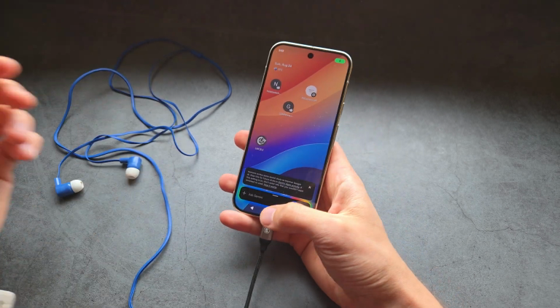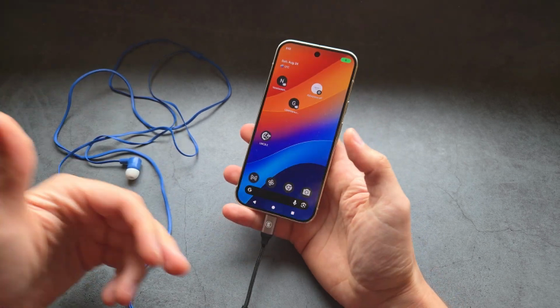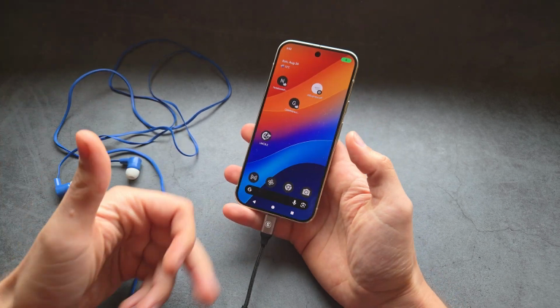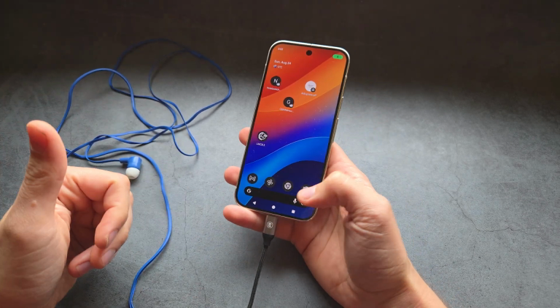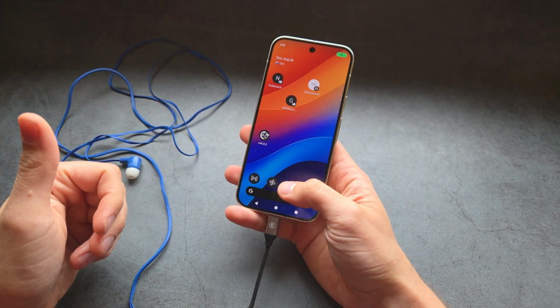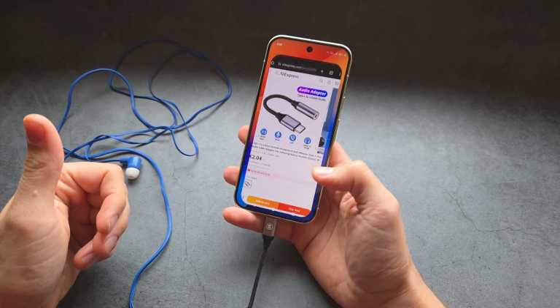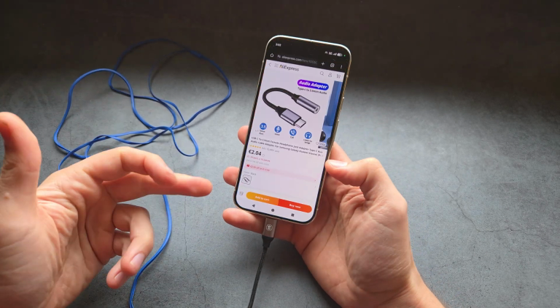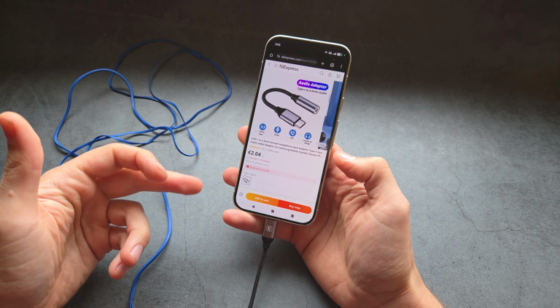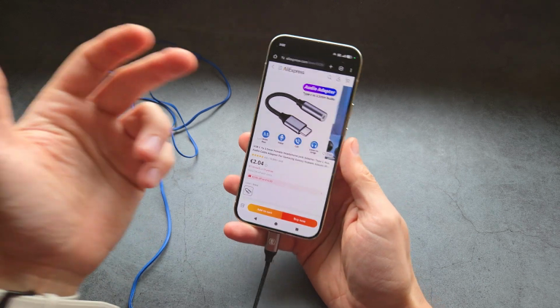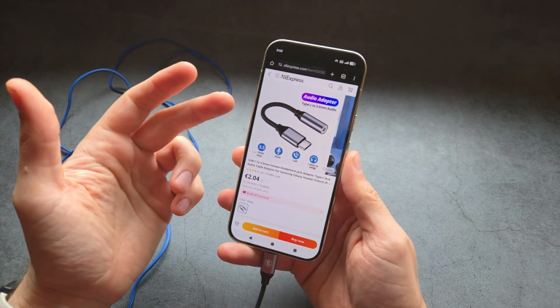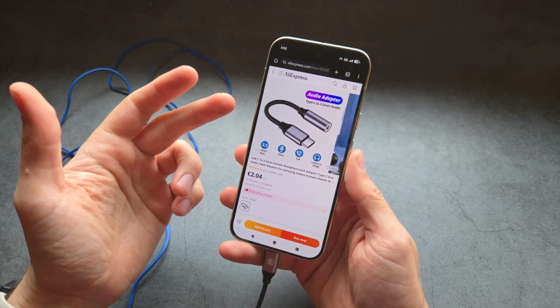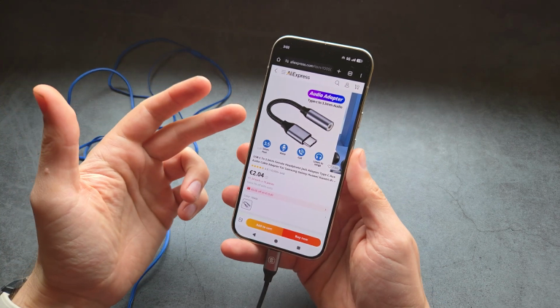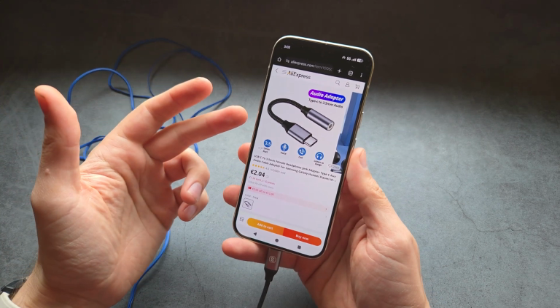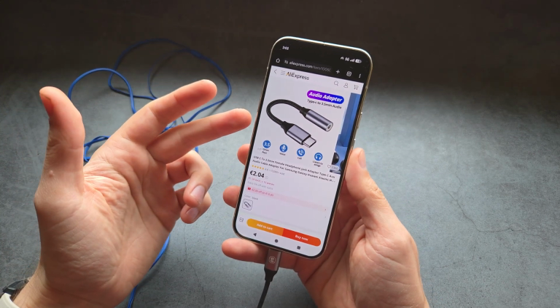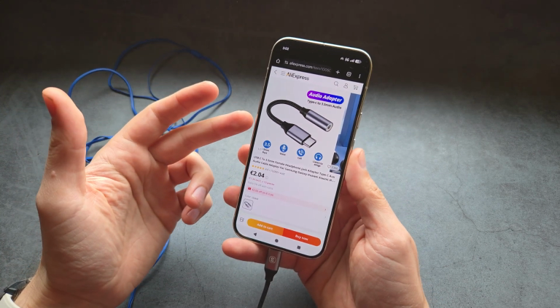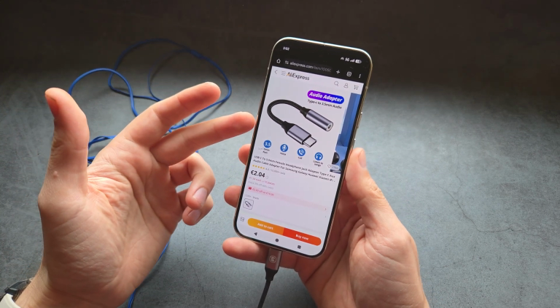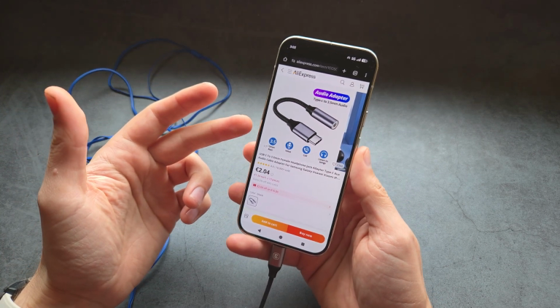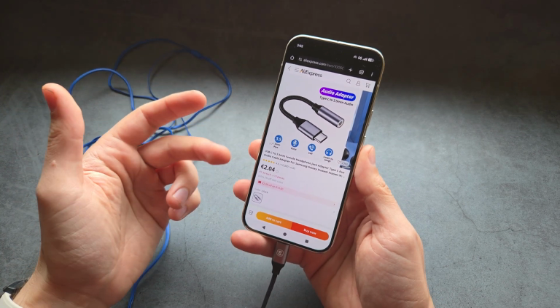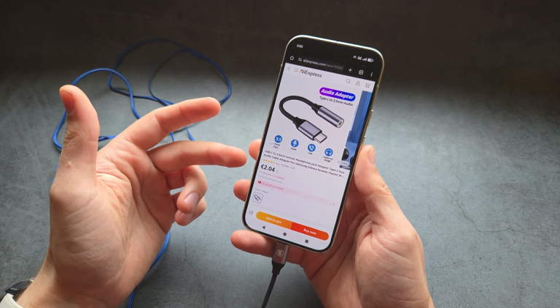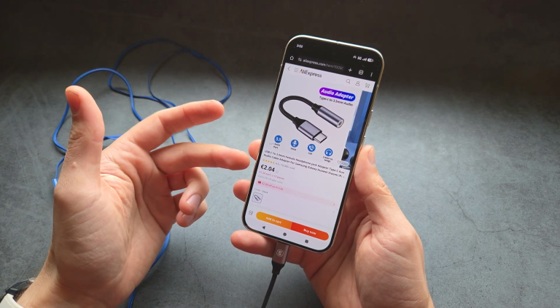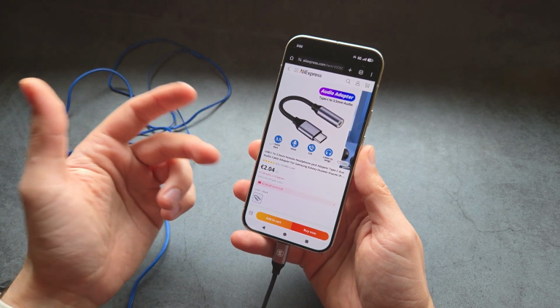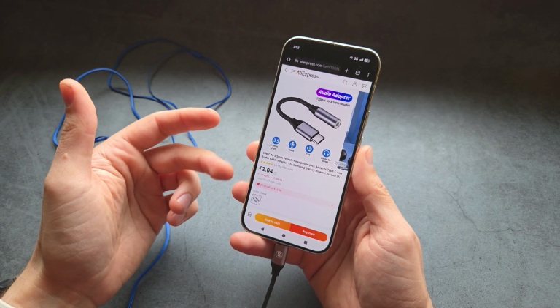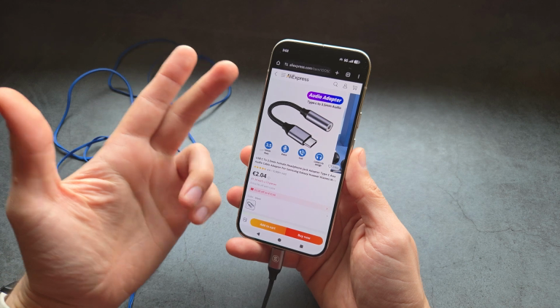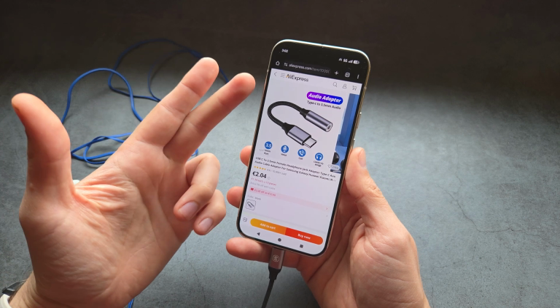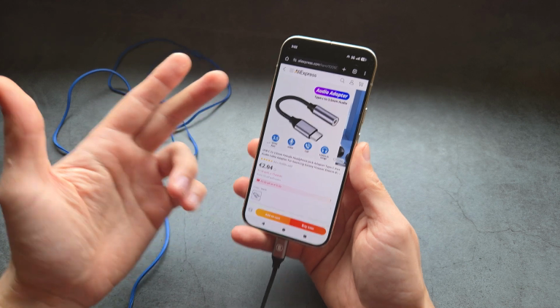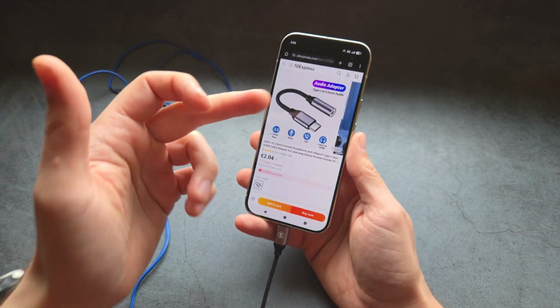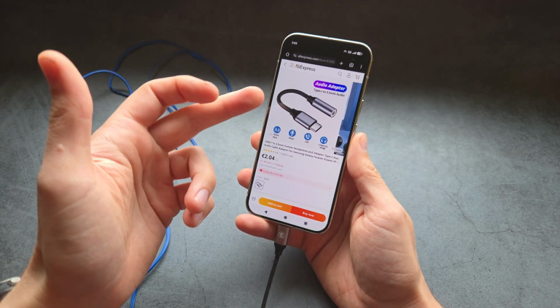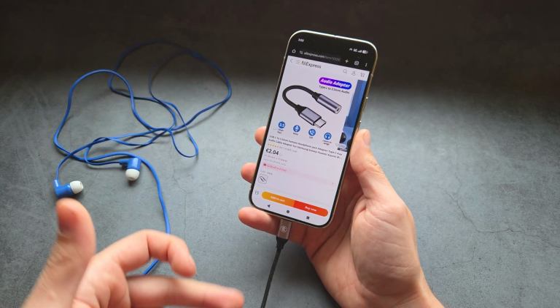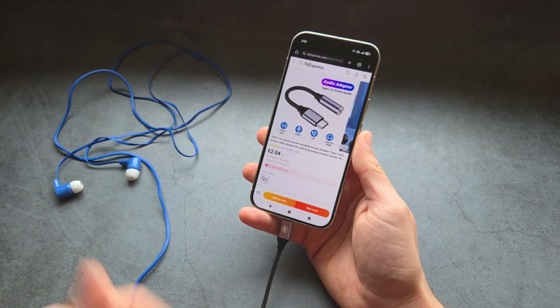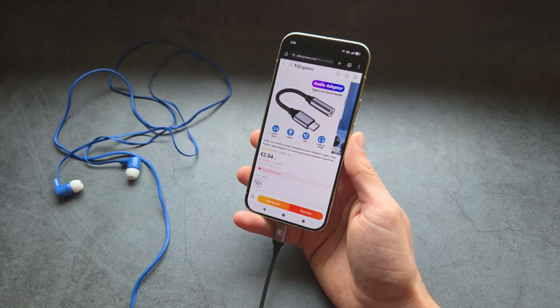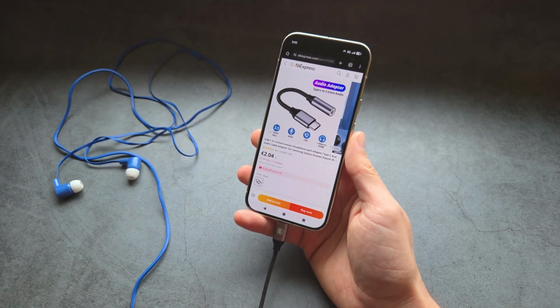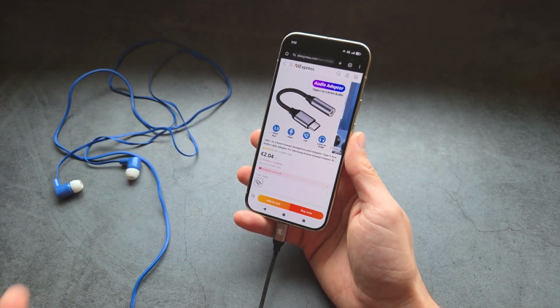By the way, if you need this adapter, I'll include the link in the description where you can get it for only about two dollars with free shipping on AliExpress. This is the one I have here.